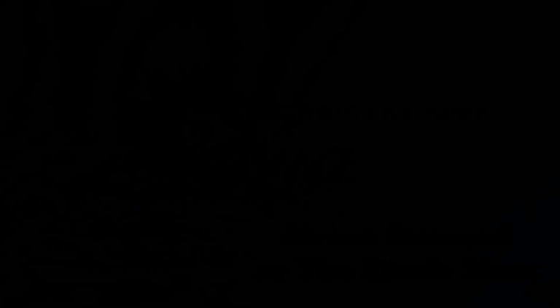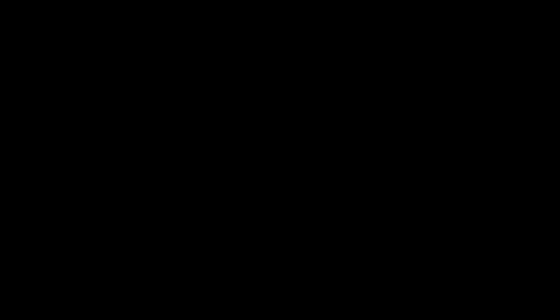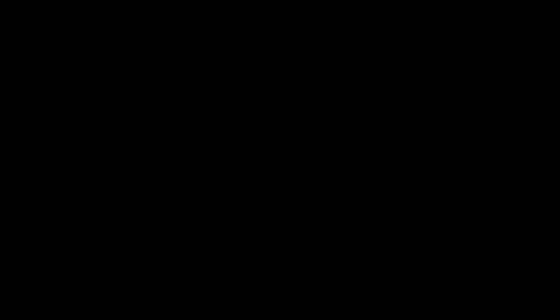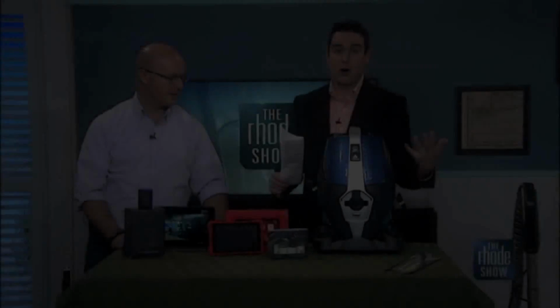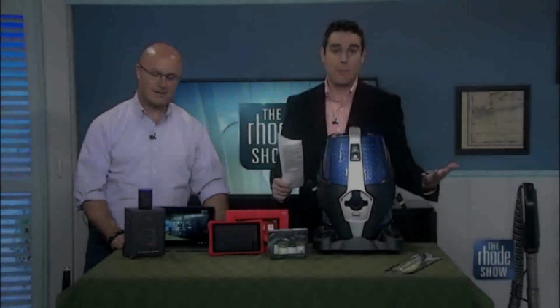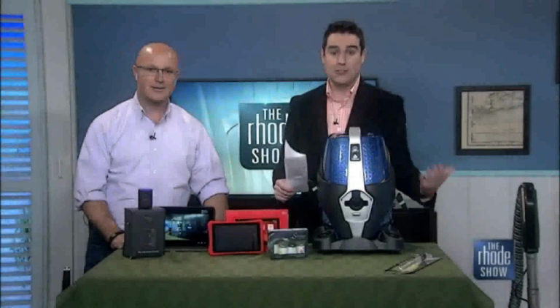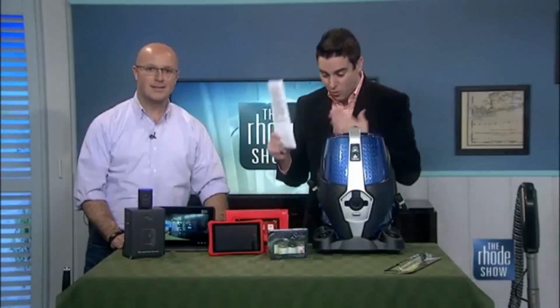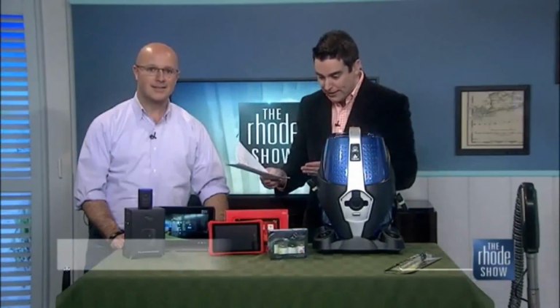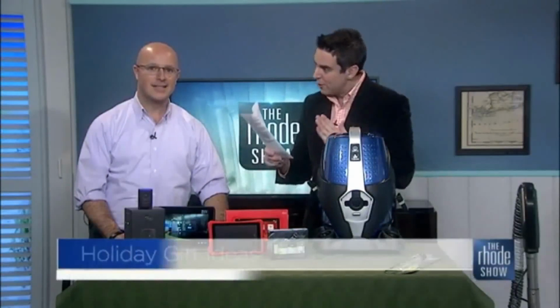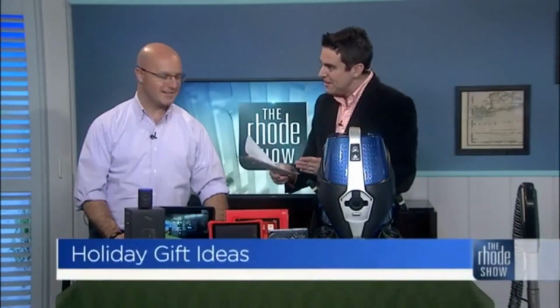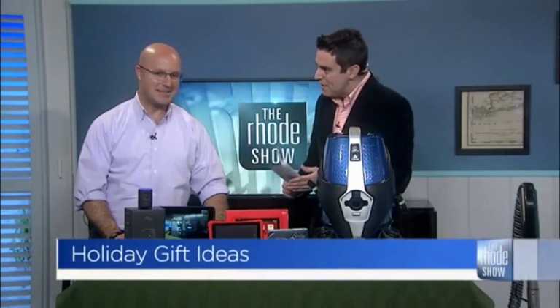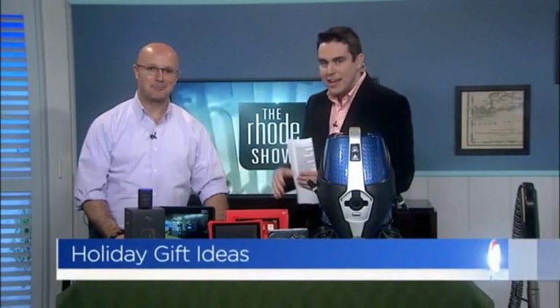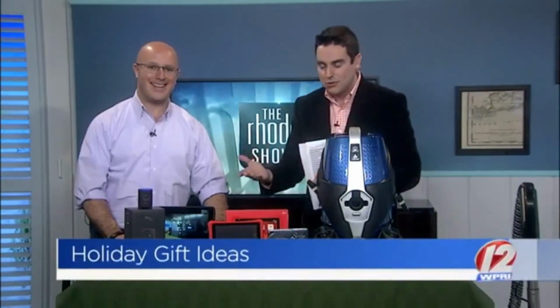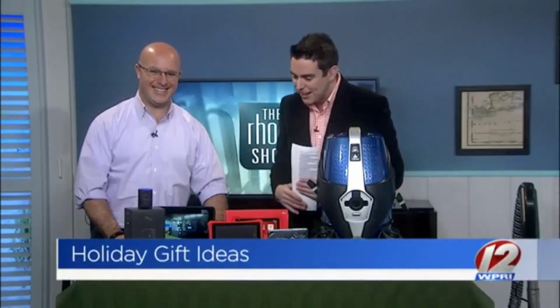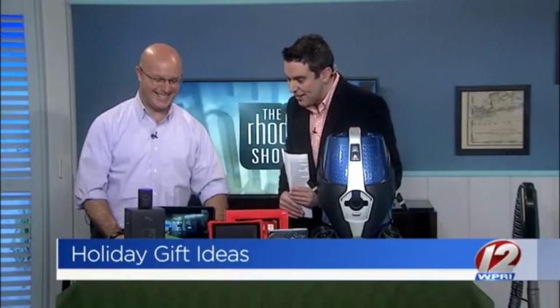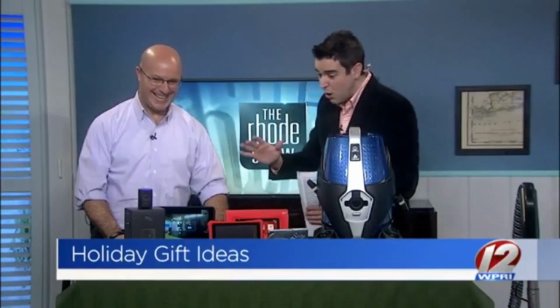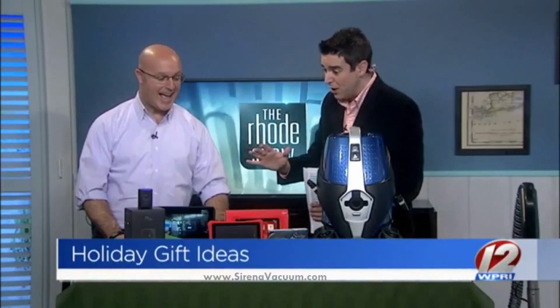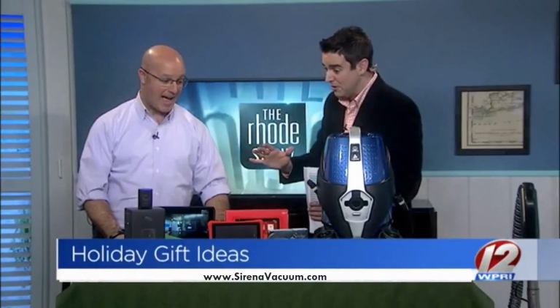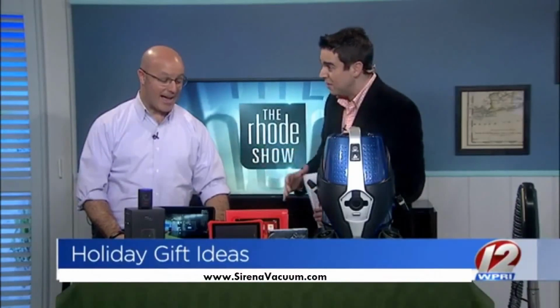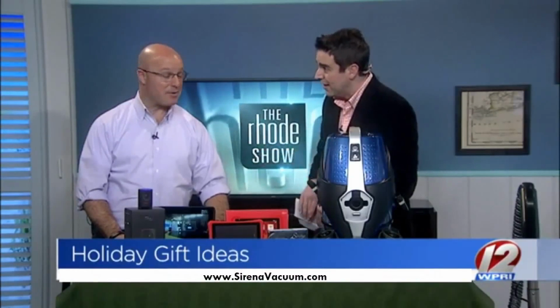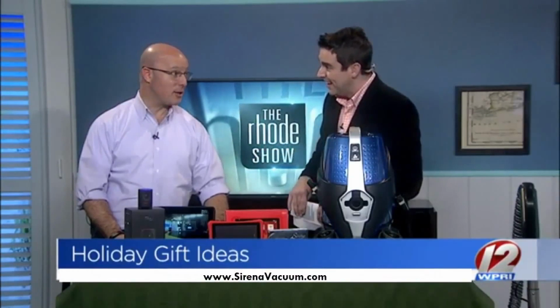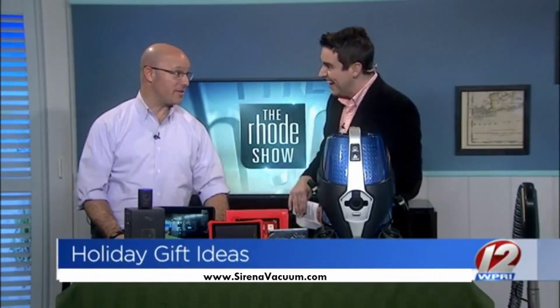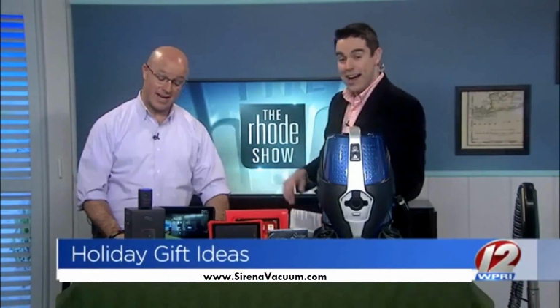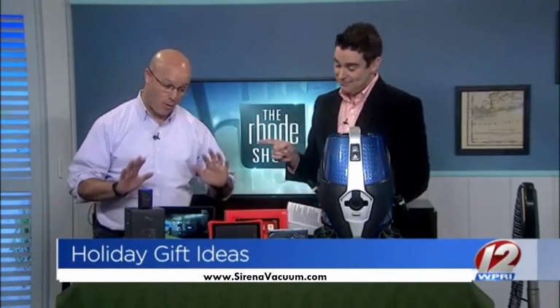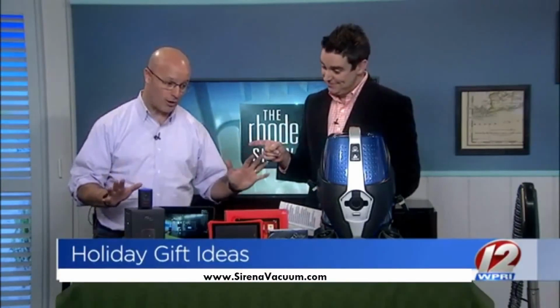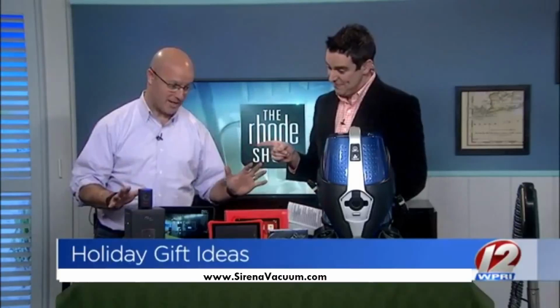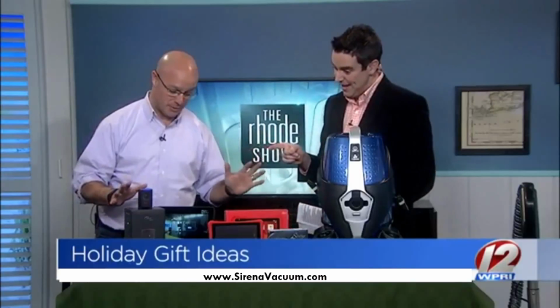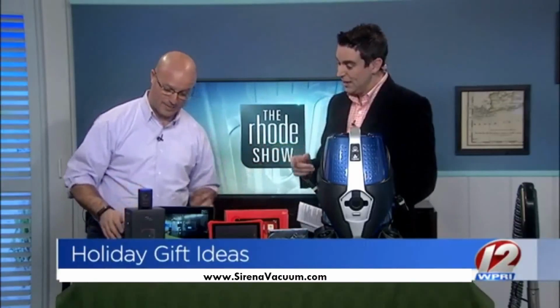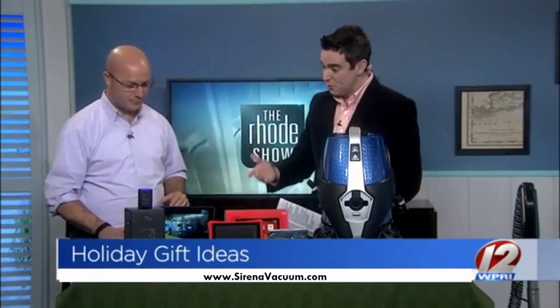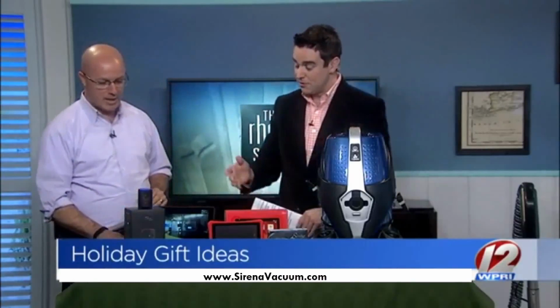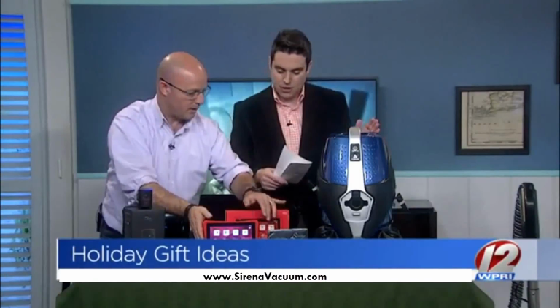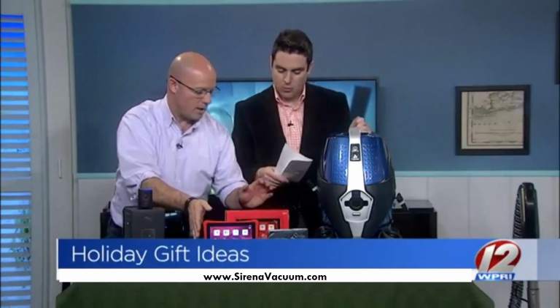You're probably looking for some names to check off your shopping list, so here's our resident tech maven with some great gift ideas. You know it all when it comes to this stuff — I have been very good this season and I want all of this stuff. Let's go through some of the Serena total home cleaning system.